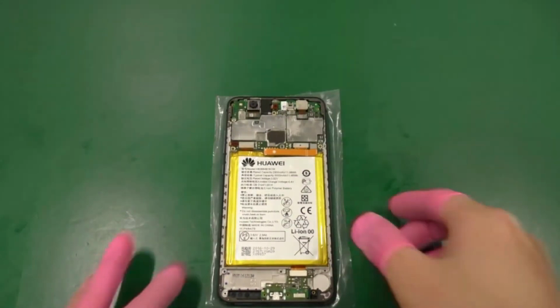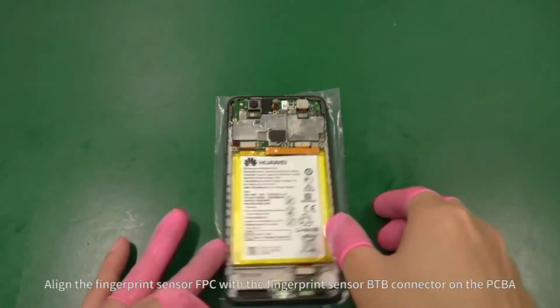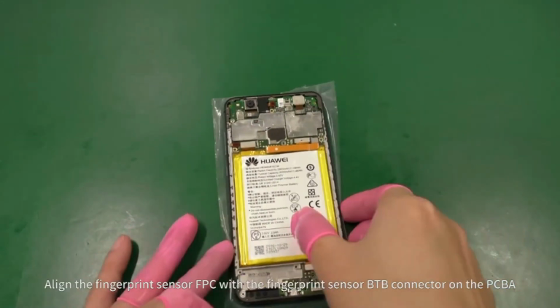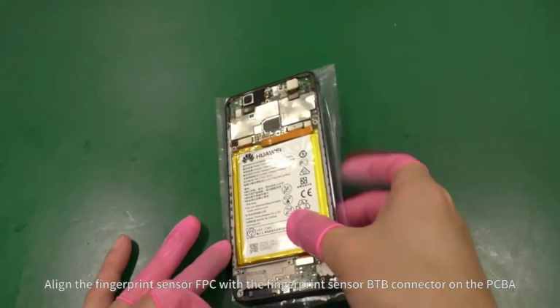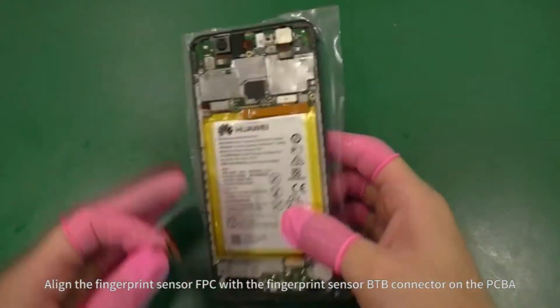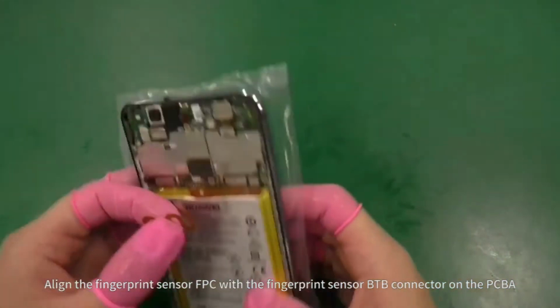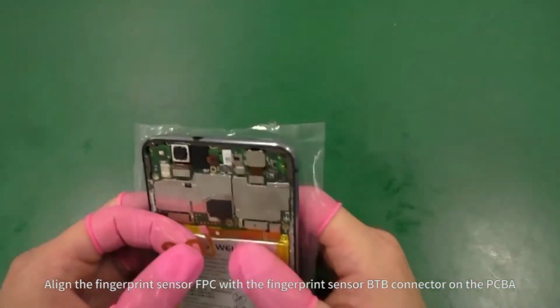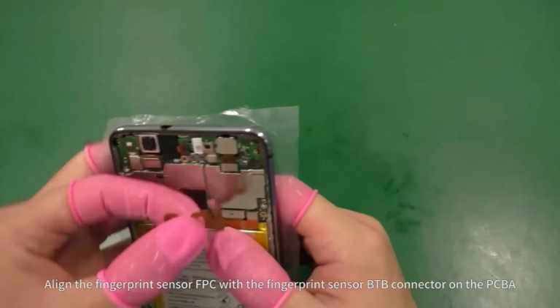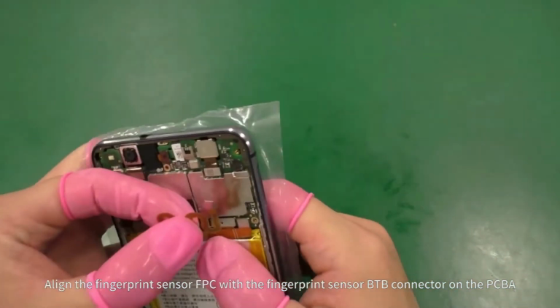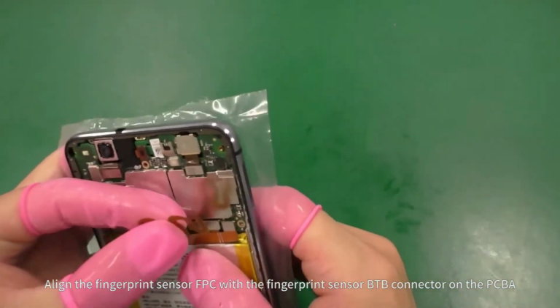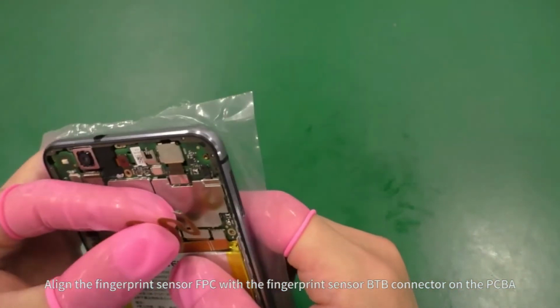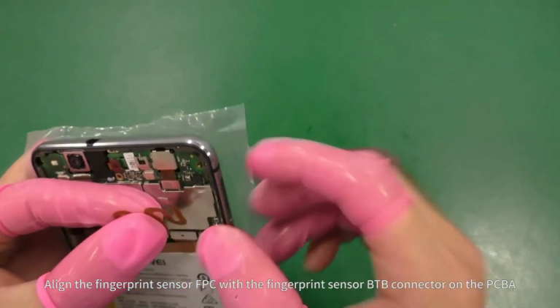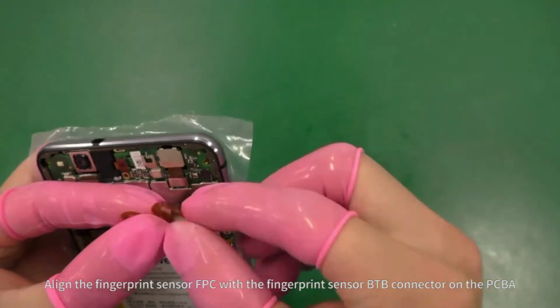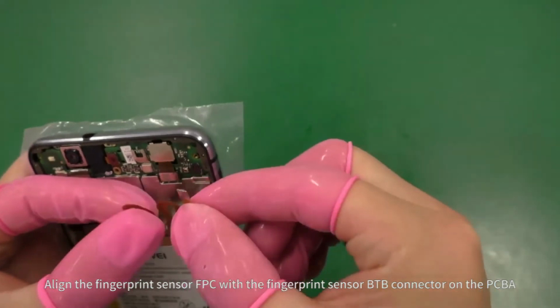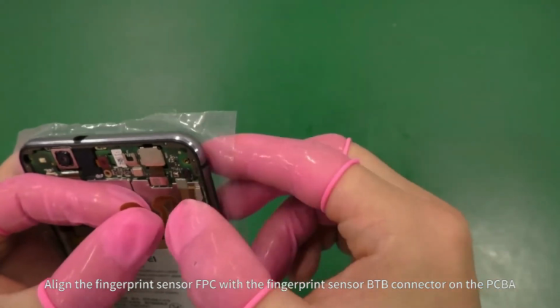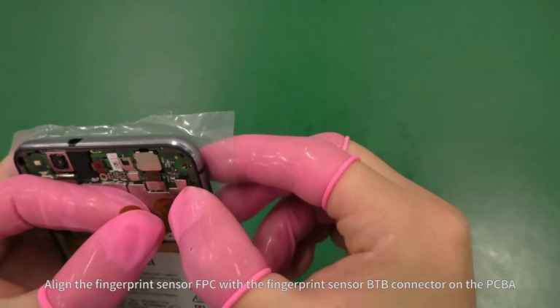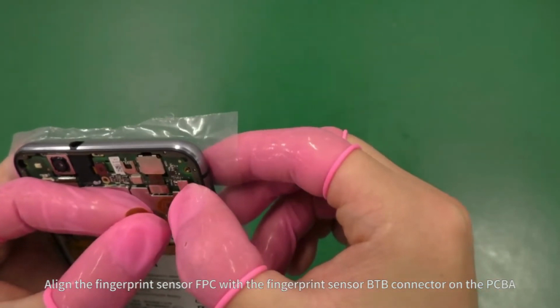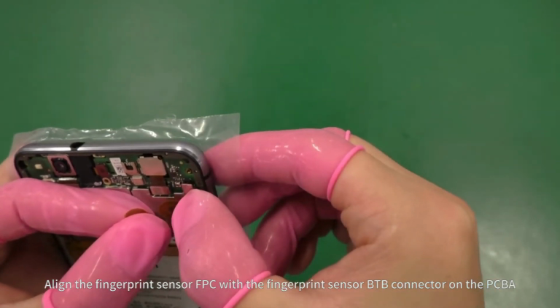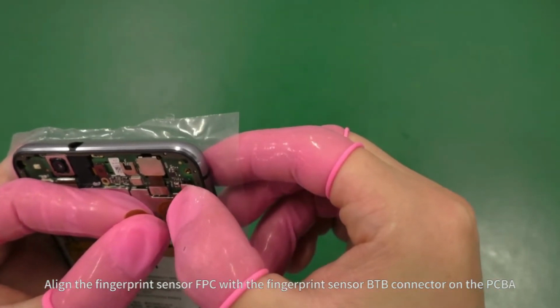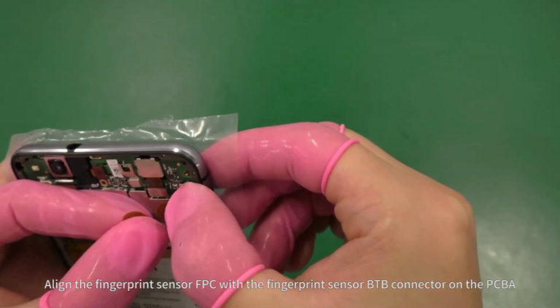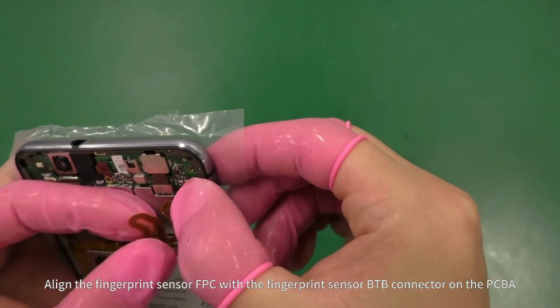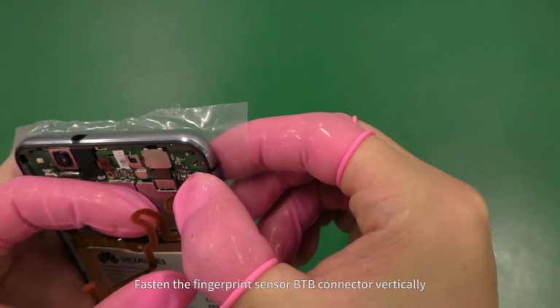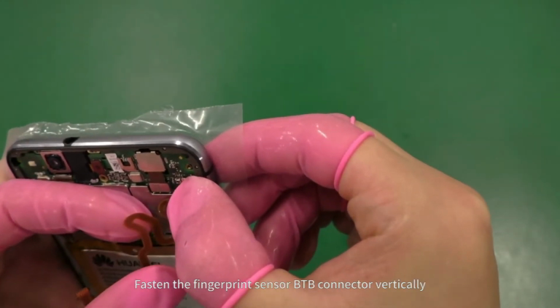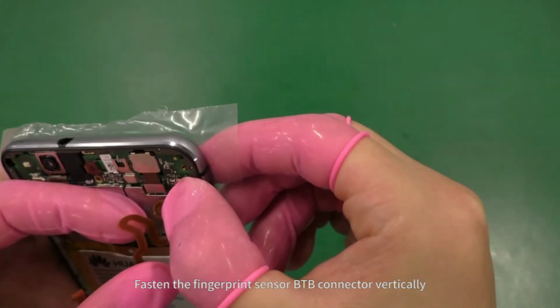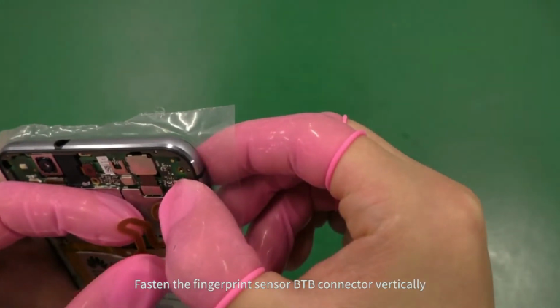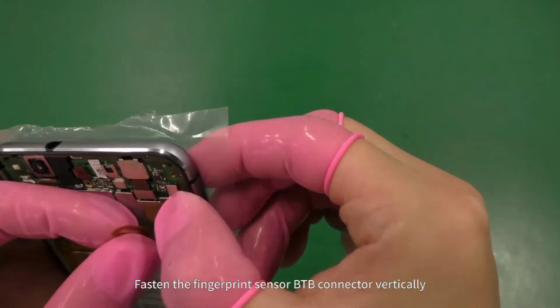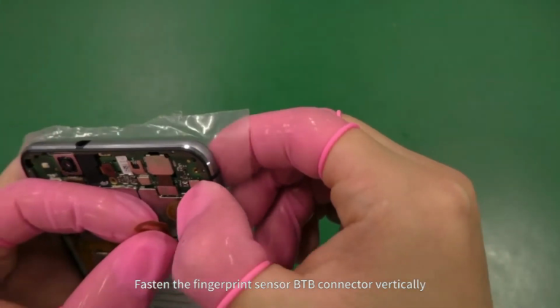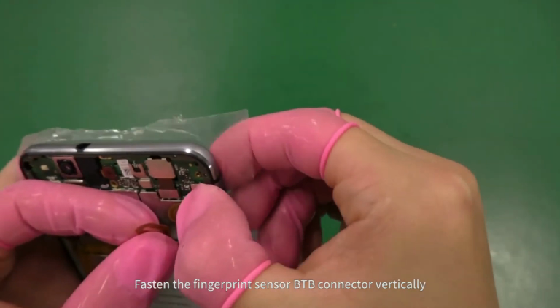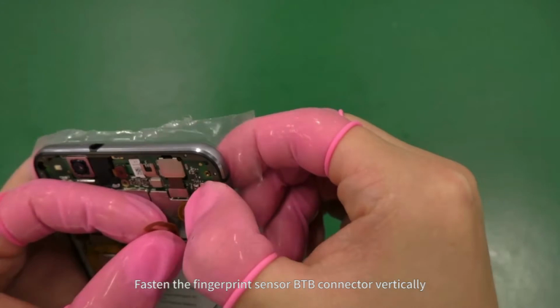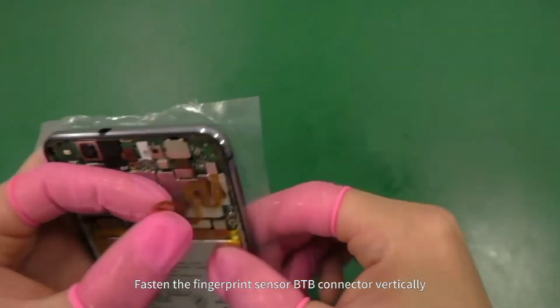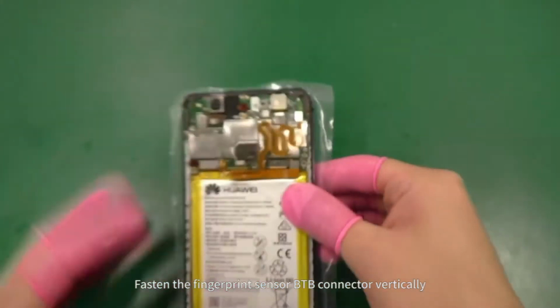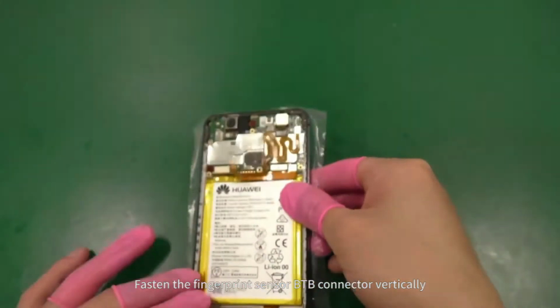Align the fingerprint sensor FPC with the fingerprint sensor B2B connector on the PCBA. Fasten the fingerprint sensor B2B connector vertically.